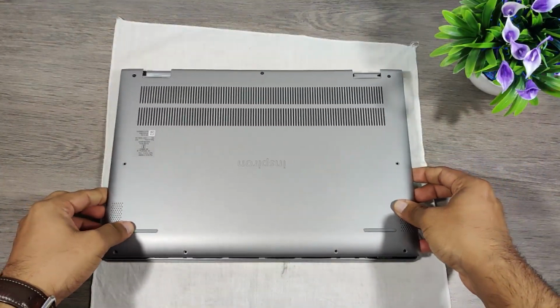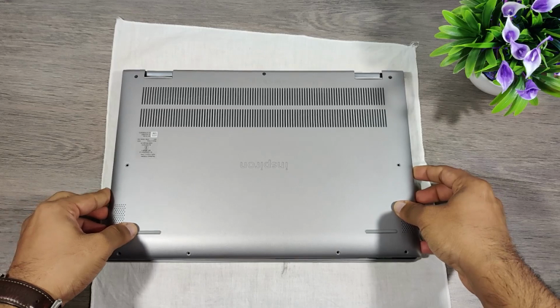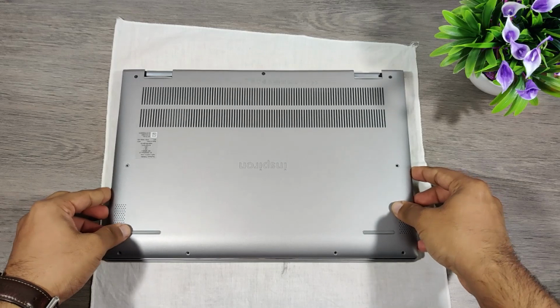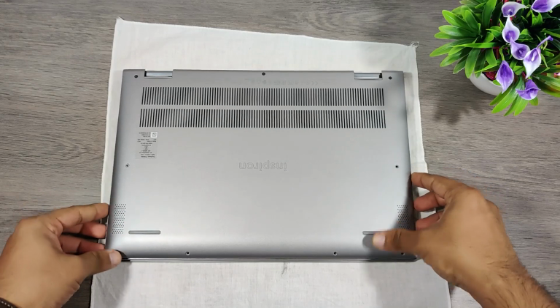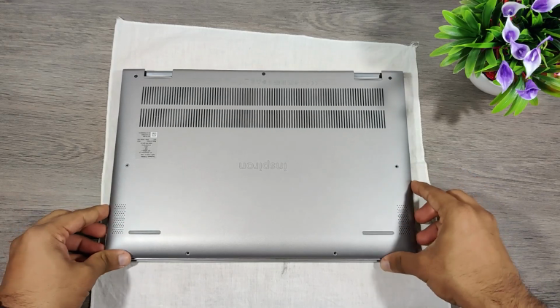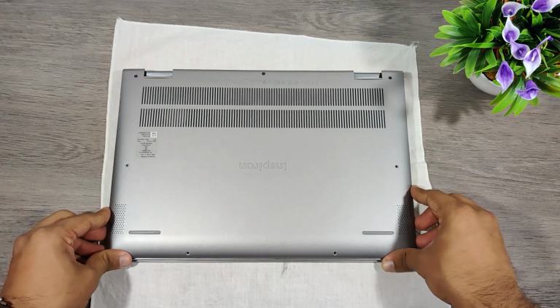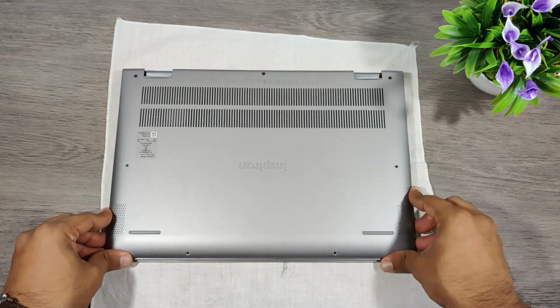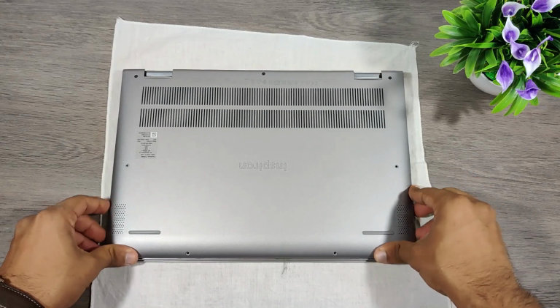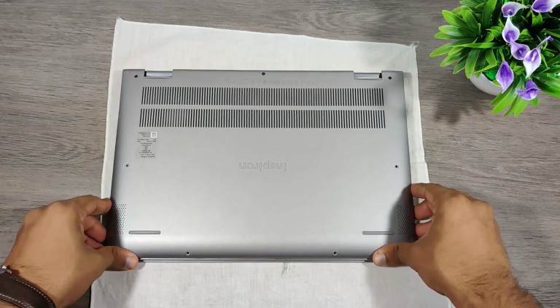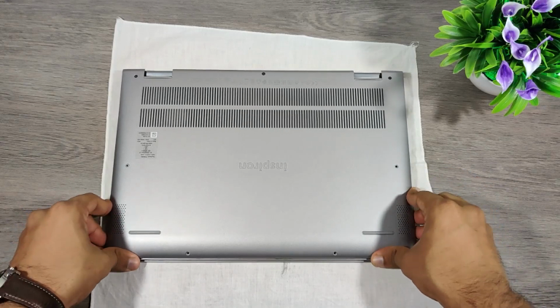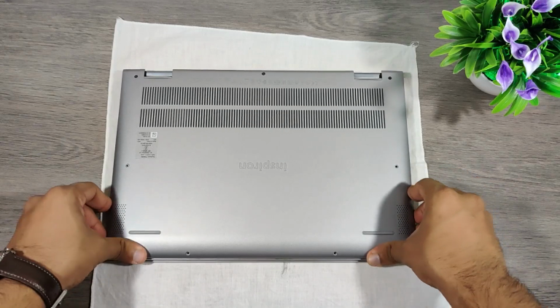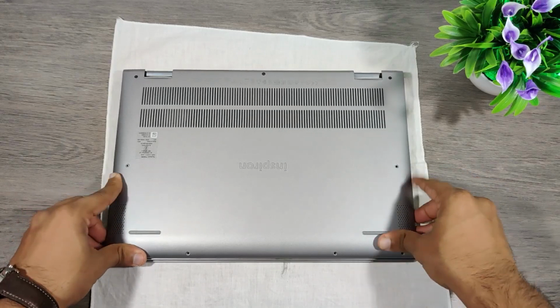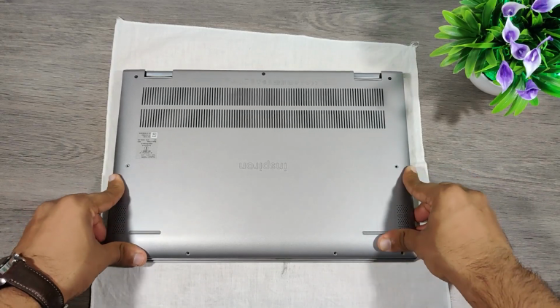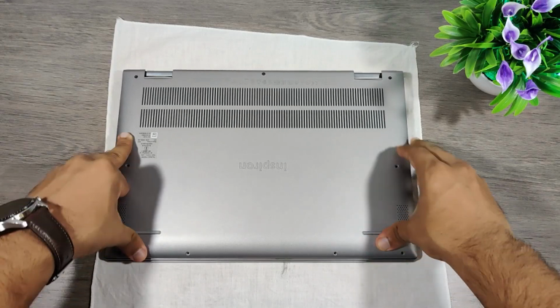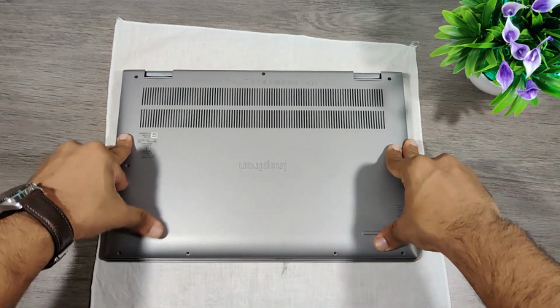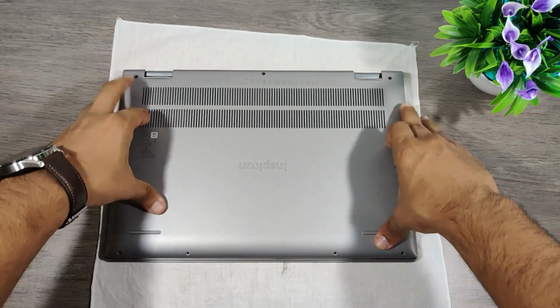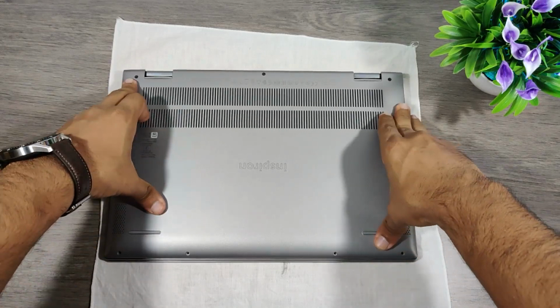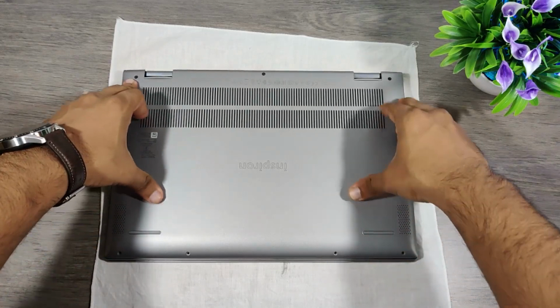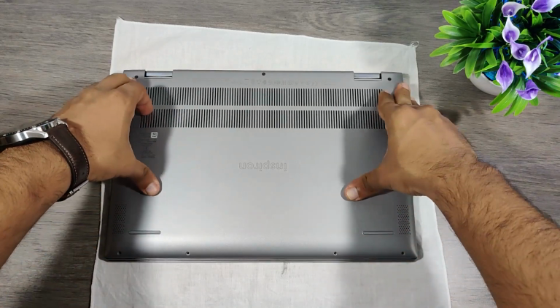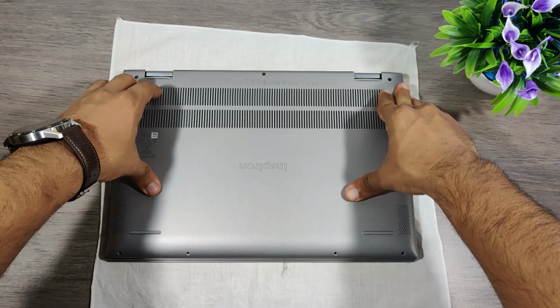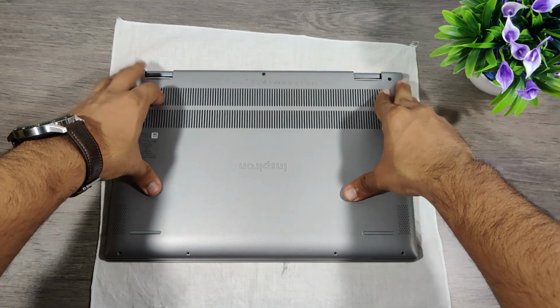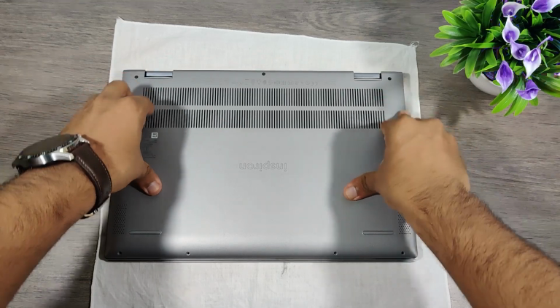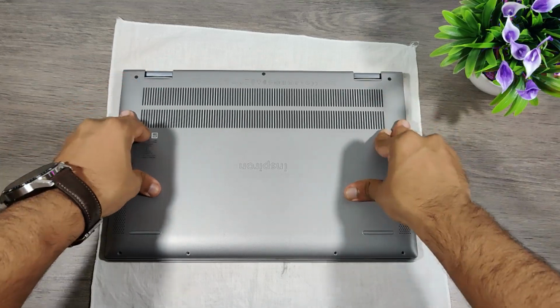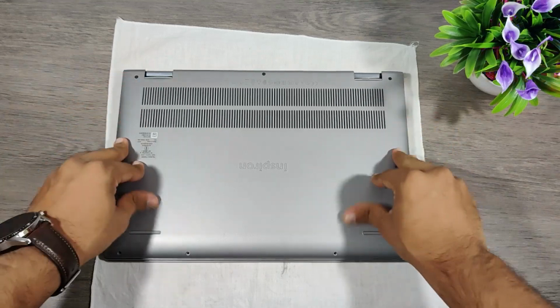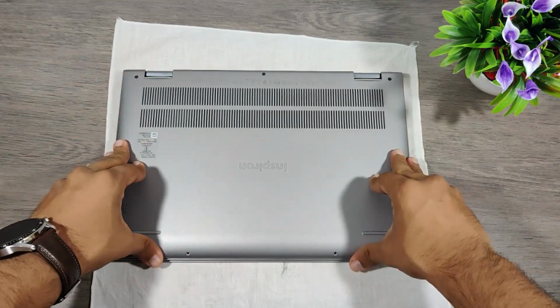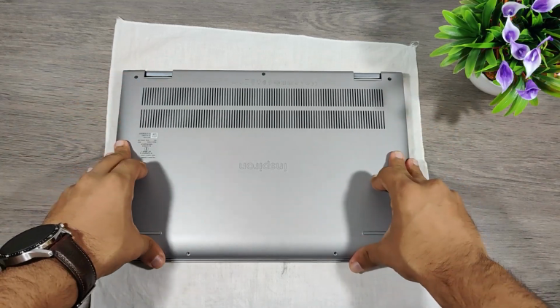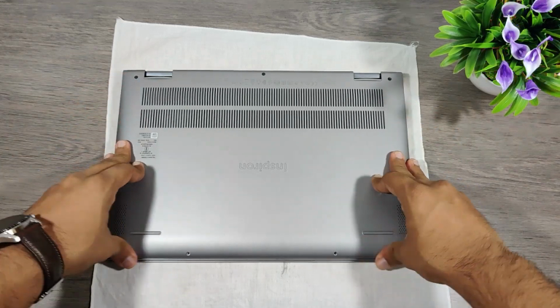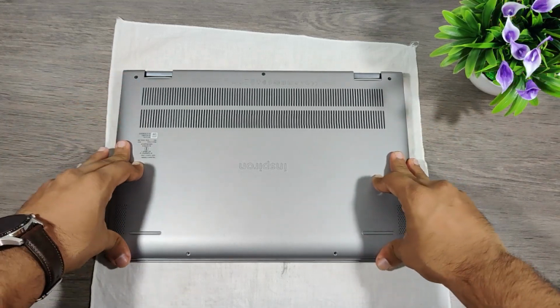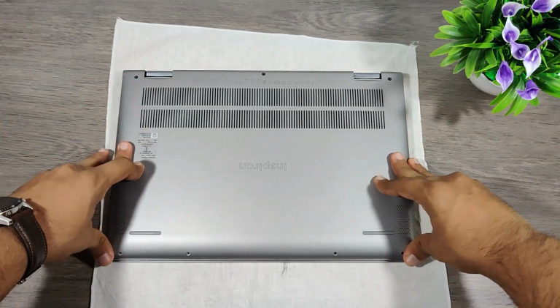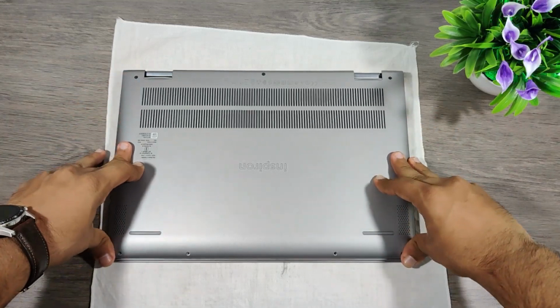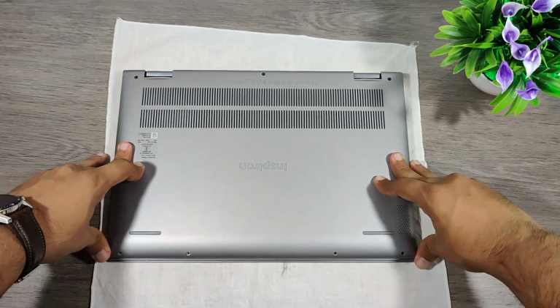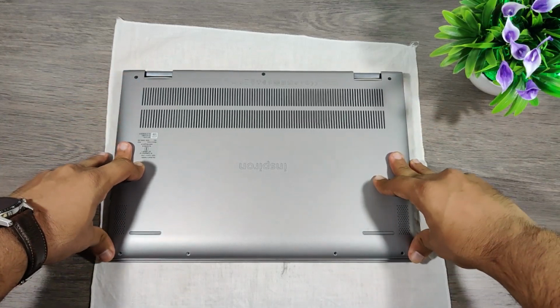Now let's close the back cover and make sure all the locks are being locked properly before tightening the screws, or else they might break.